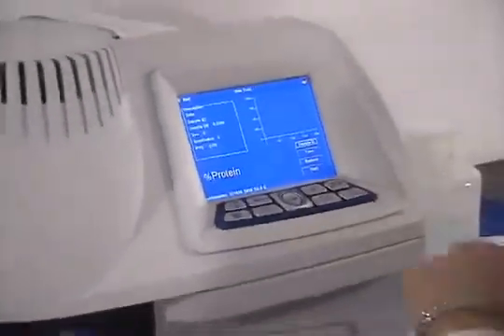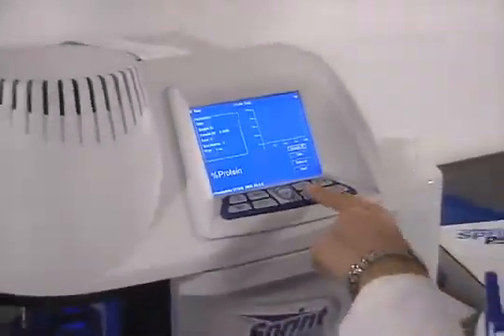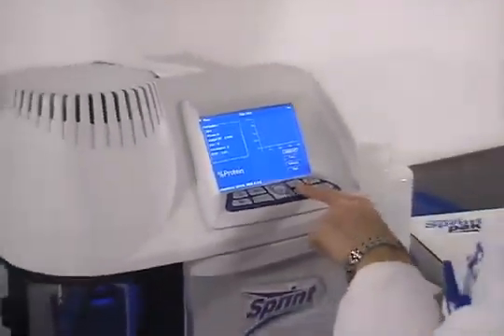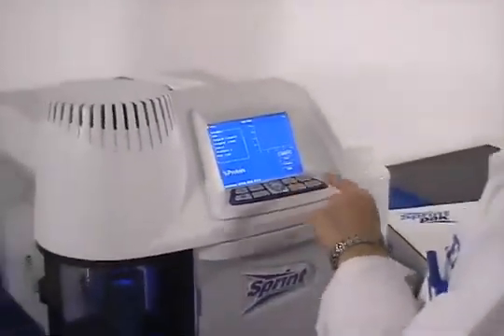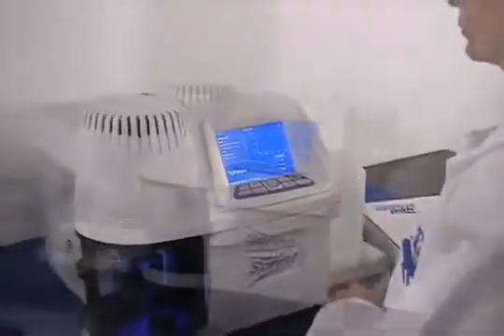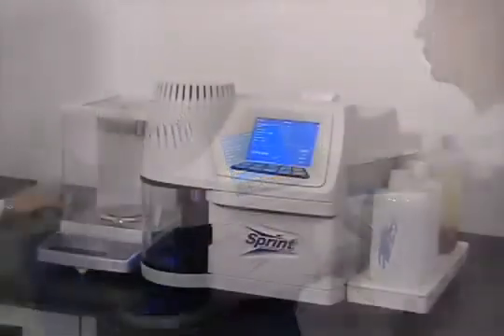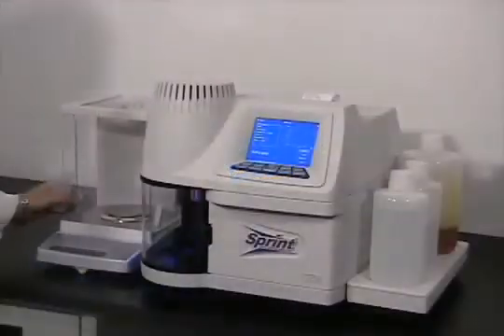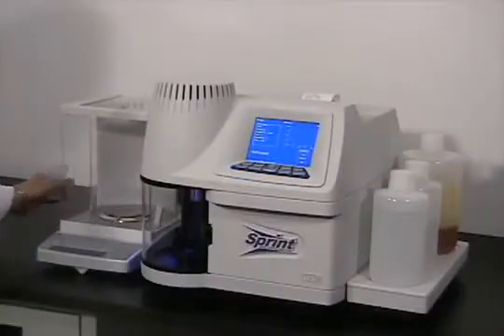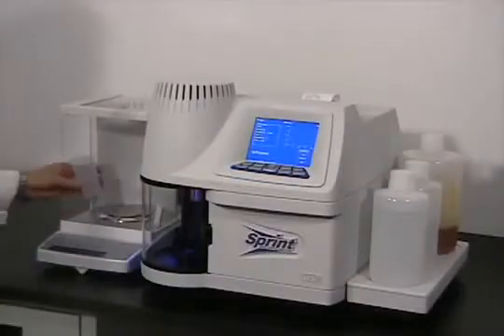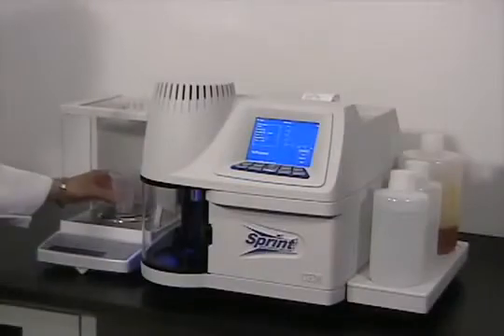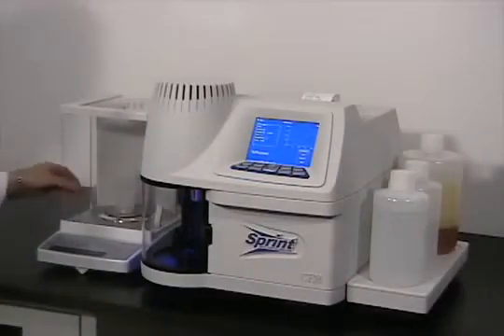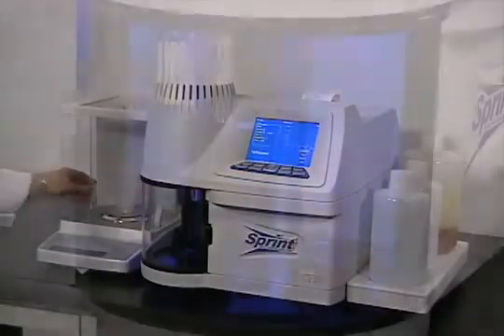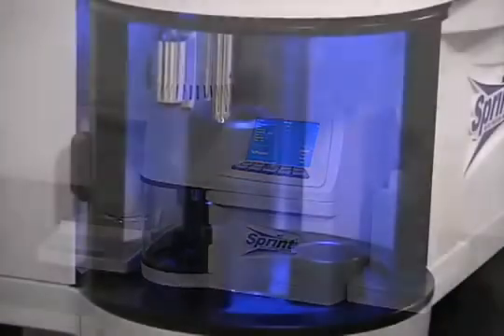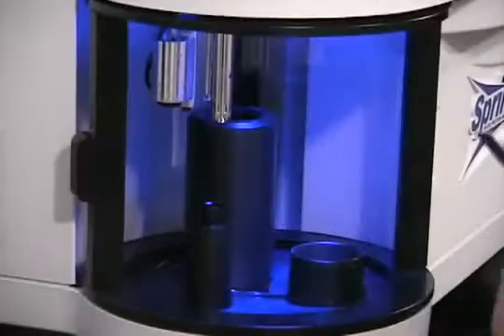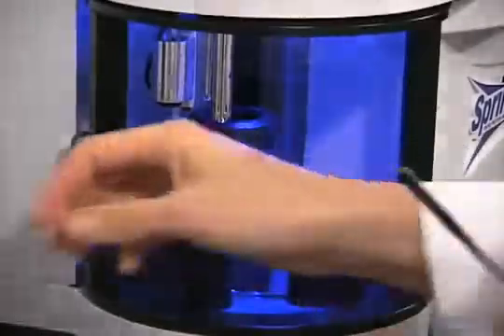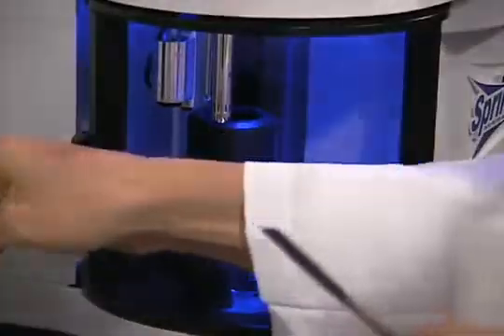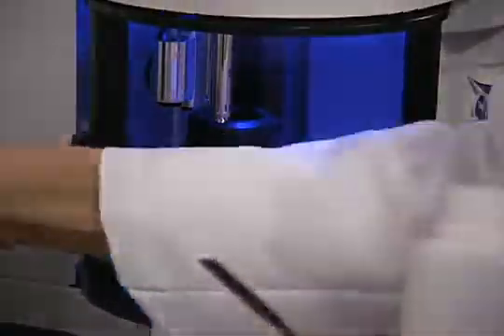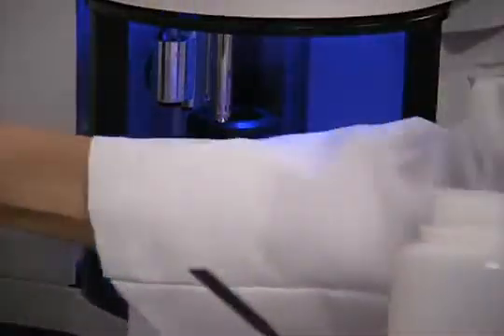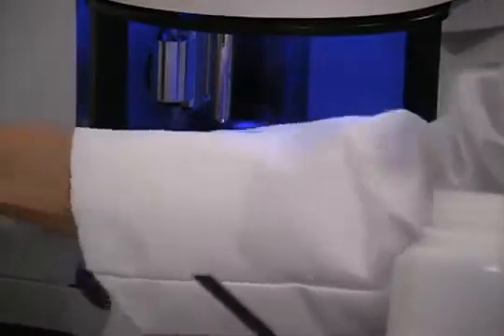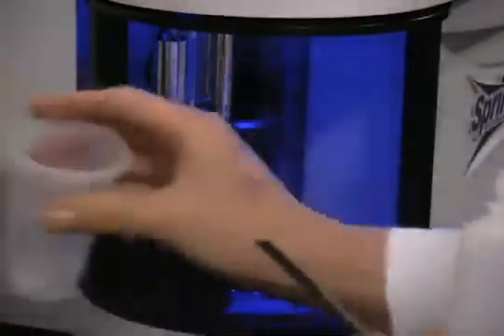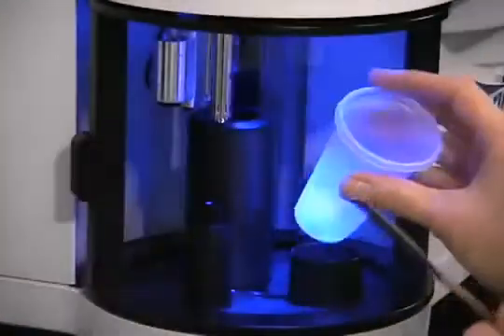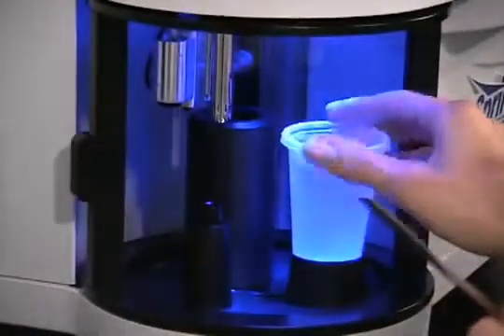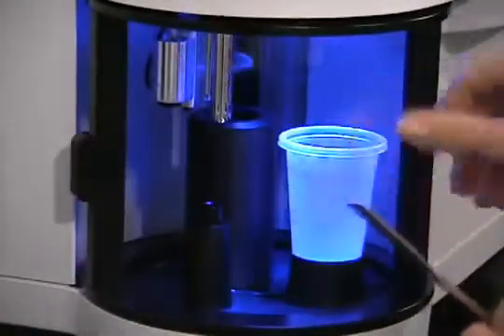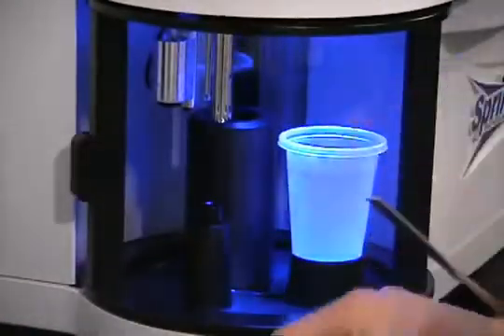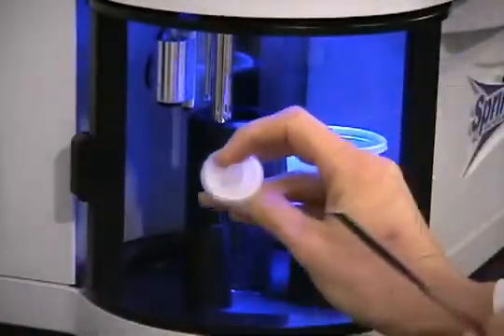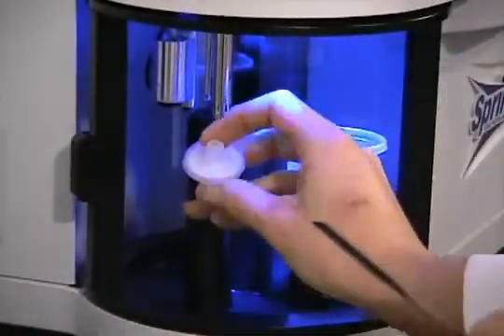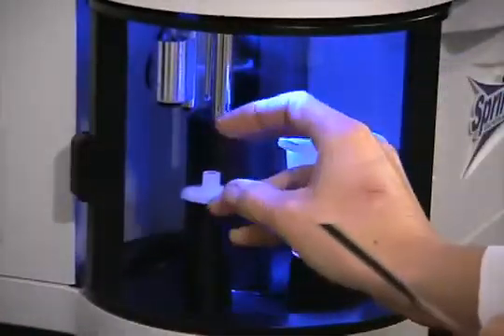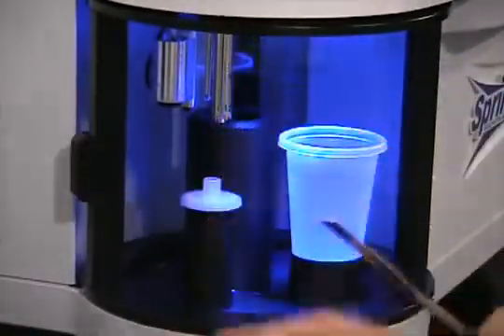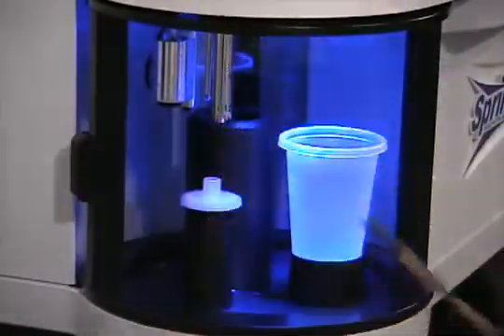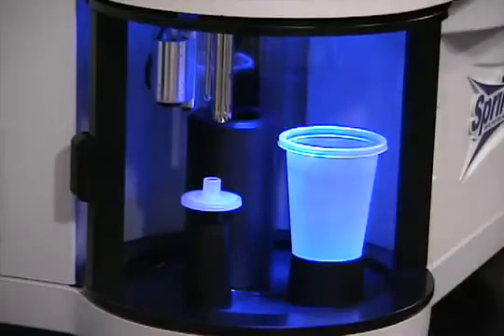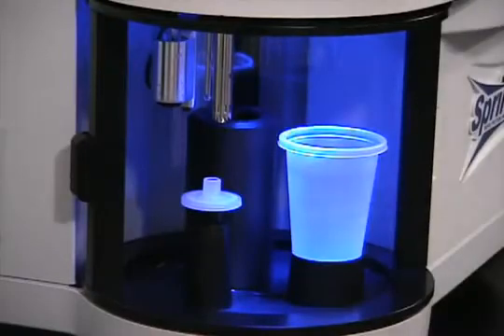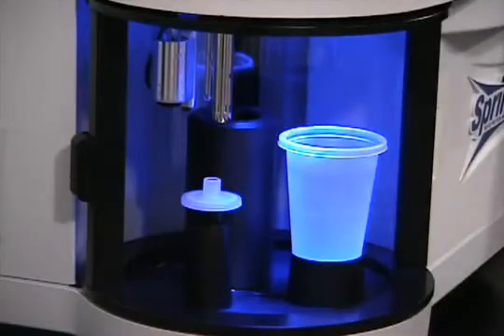With its incredibly rapid two-minute test time, Sprint measures true protein, not nitrogen. Producers can test raw materials, work in progress and finished products with the confidence of an AOAC and AACC approved method.